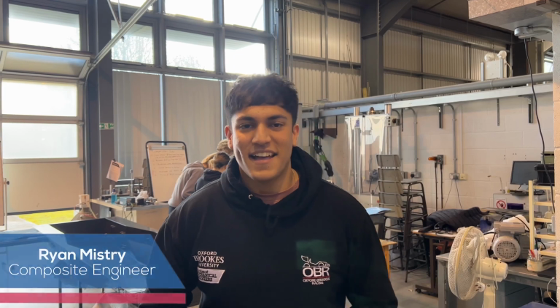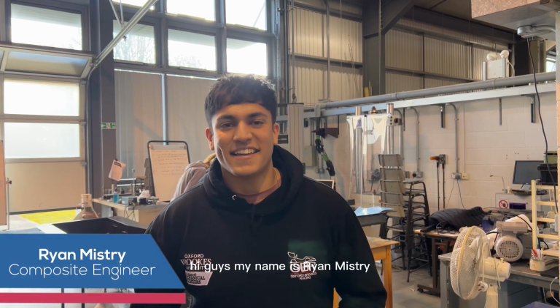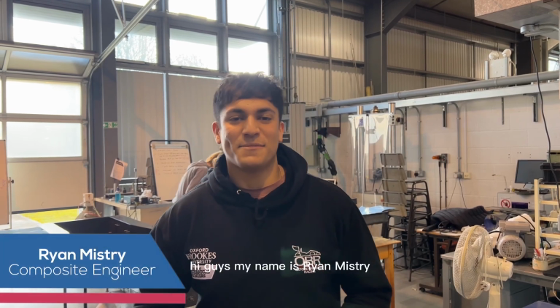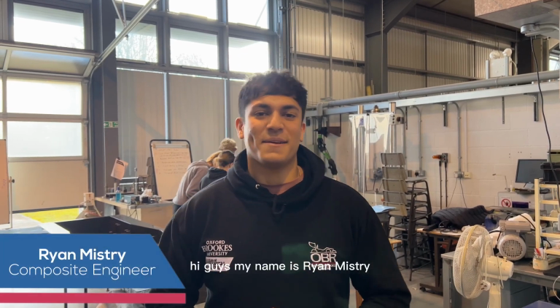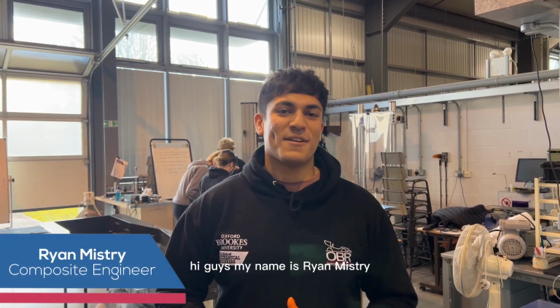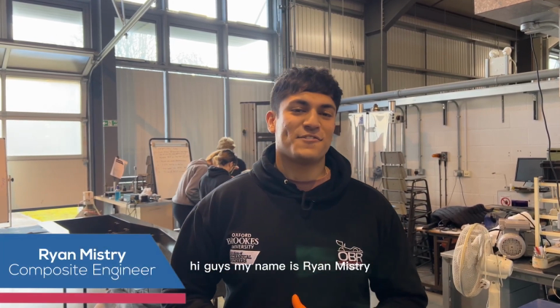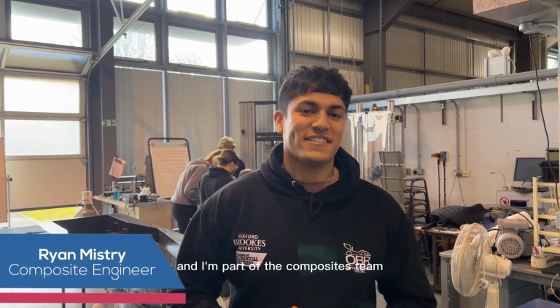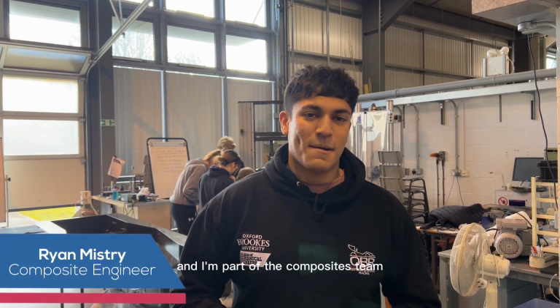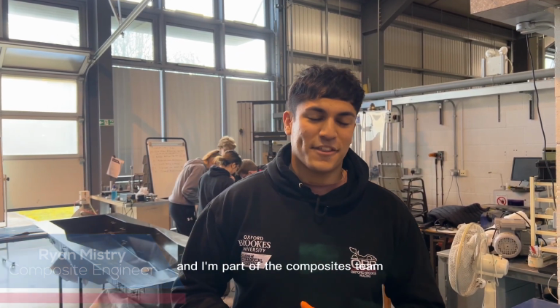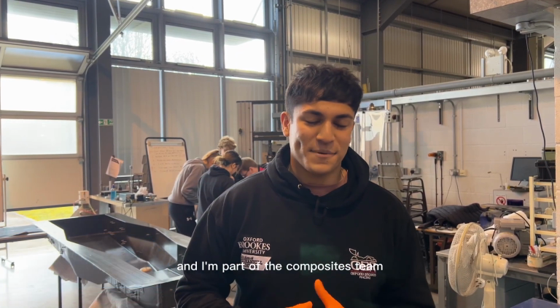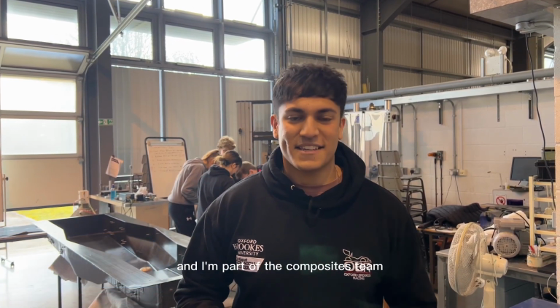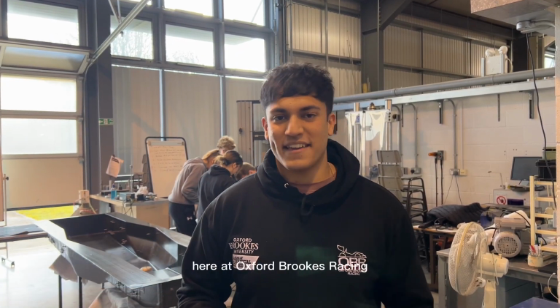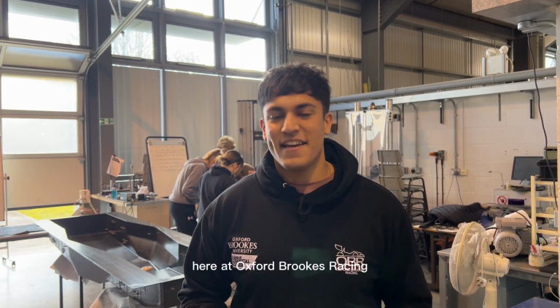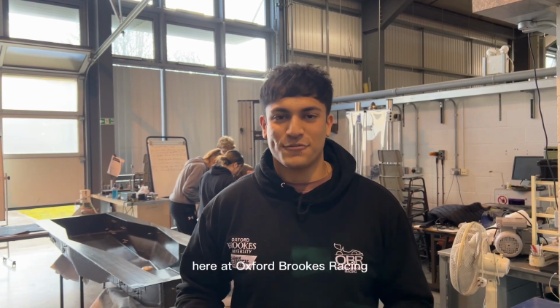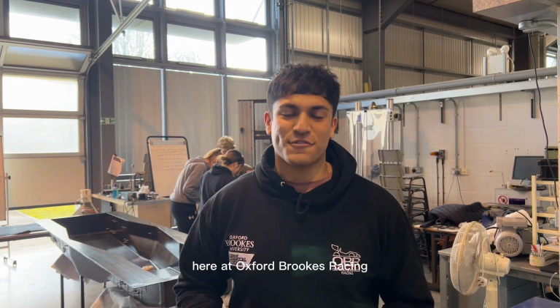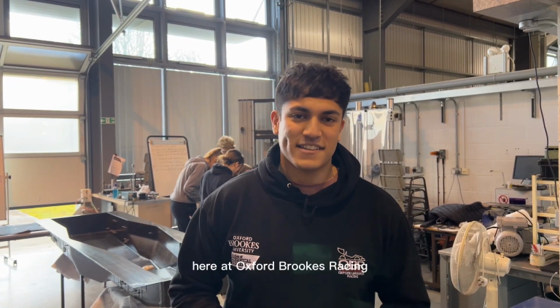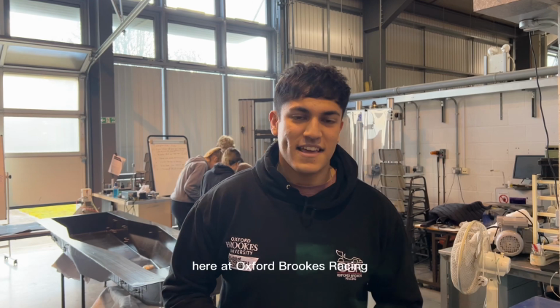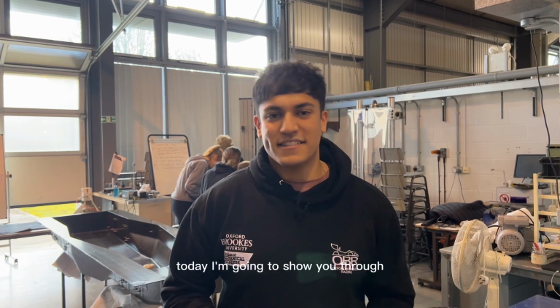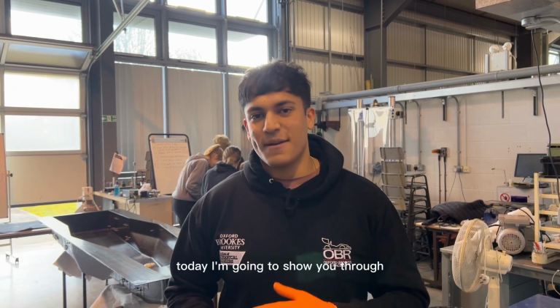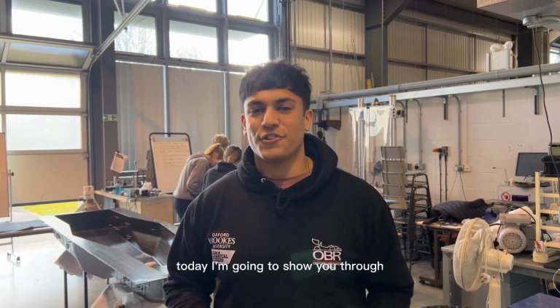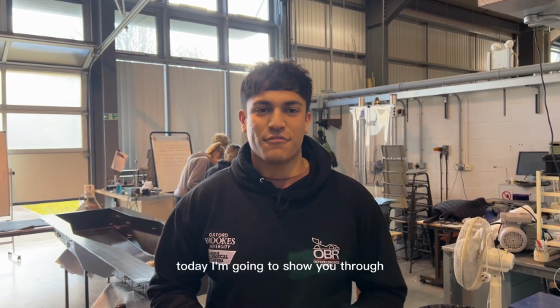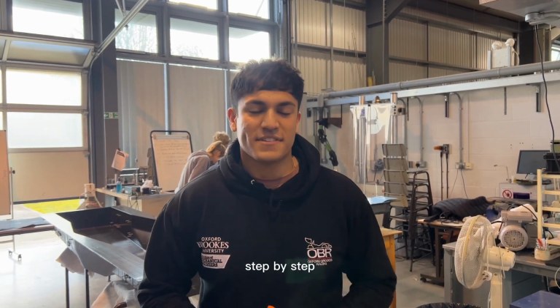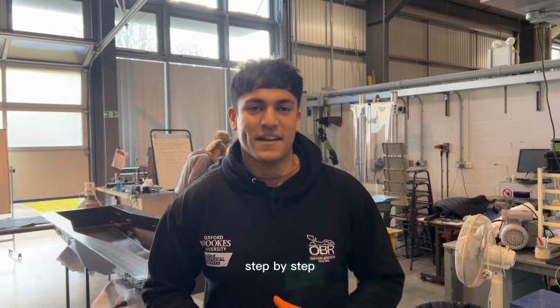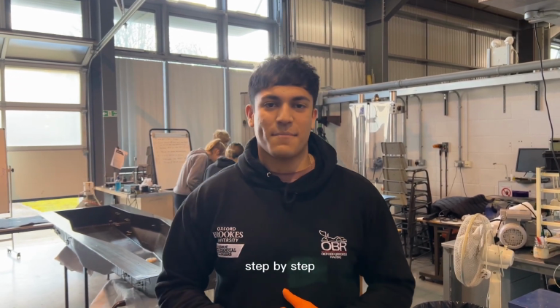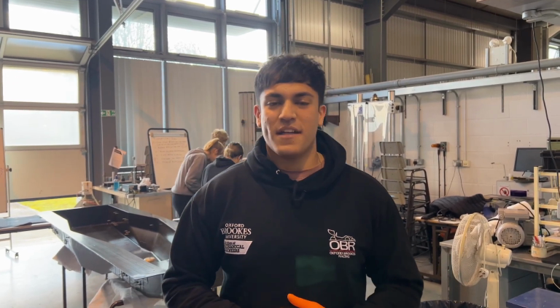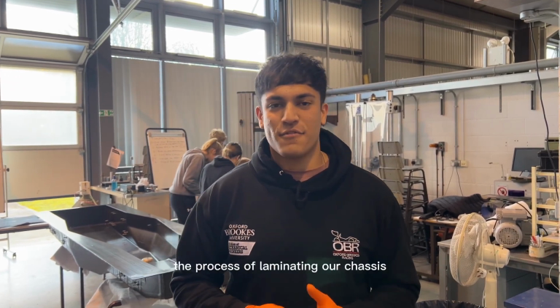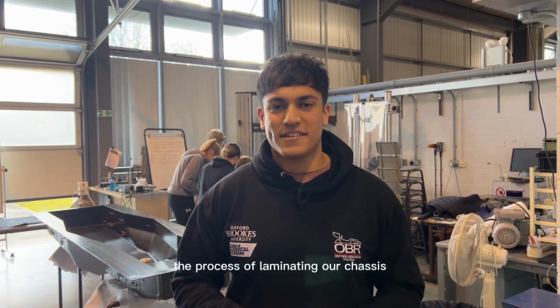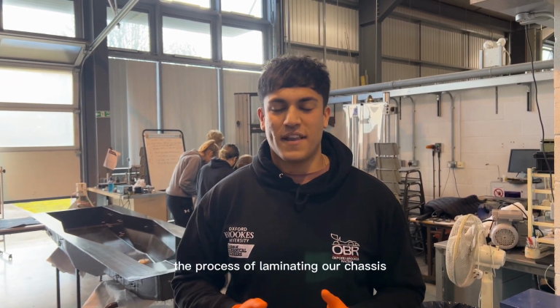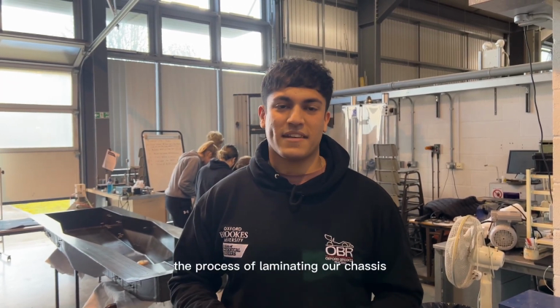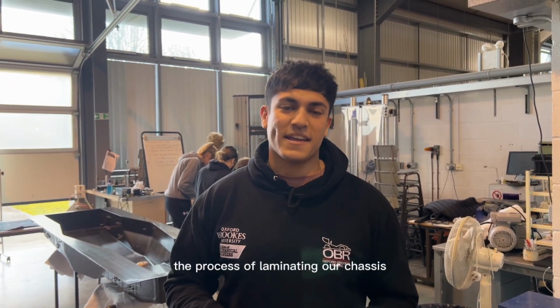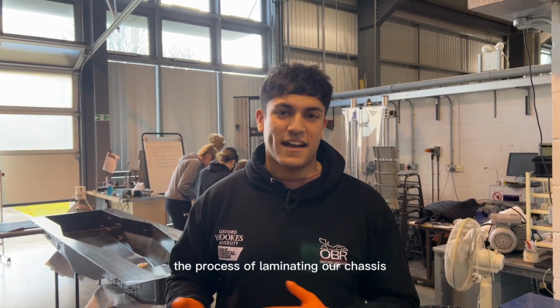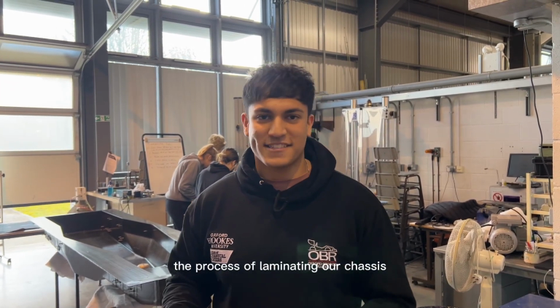Hi guys, my name is Ryan Mistry and I'm part of the Composites team here at Oxford Brookes Racing. Today I'm going to show you step by step the process of laminating our chassis.